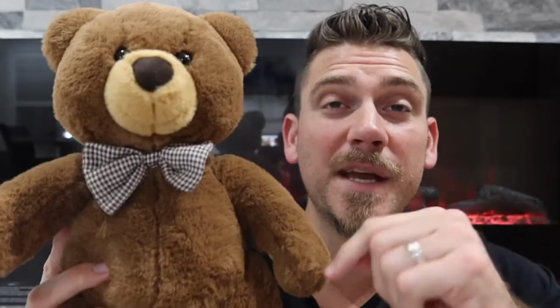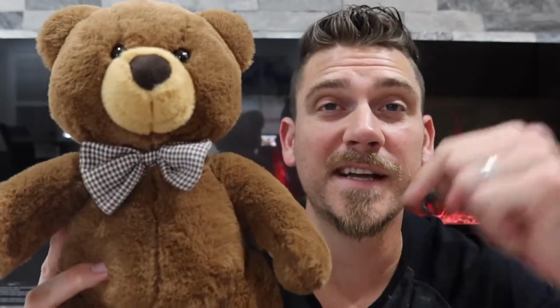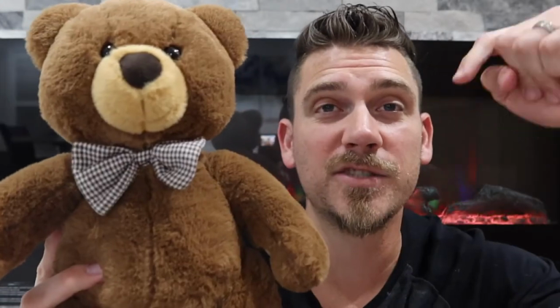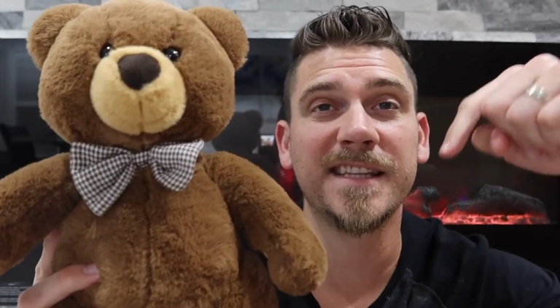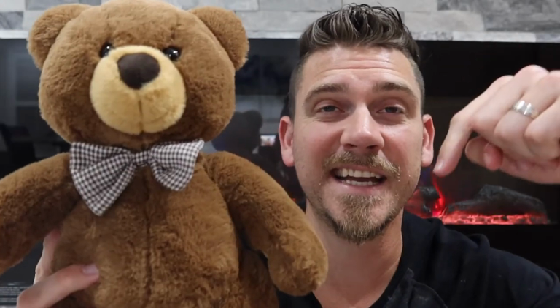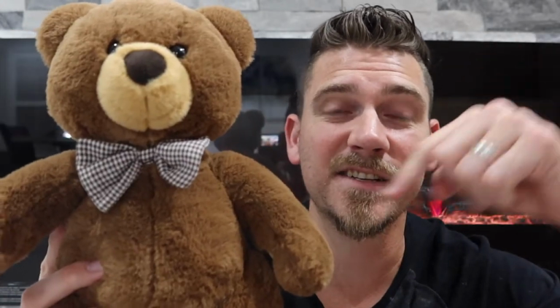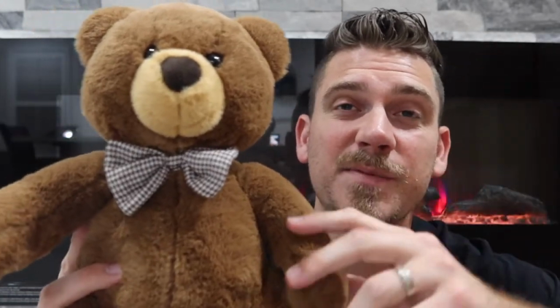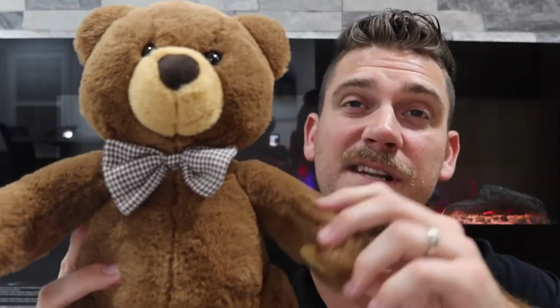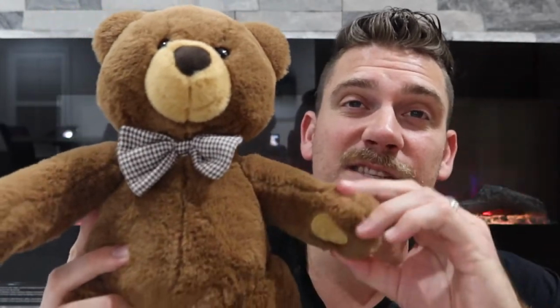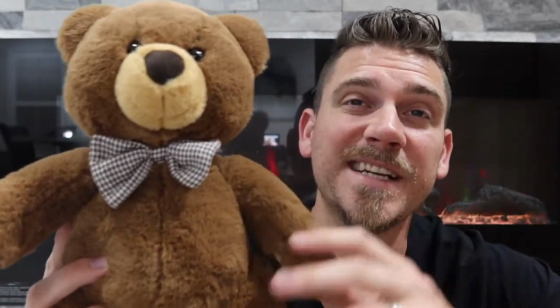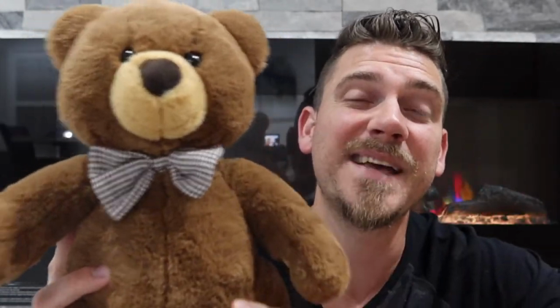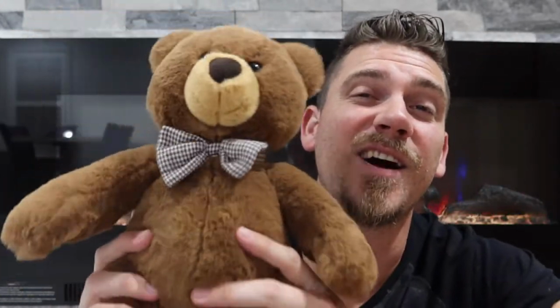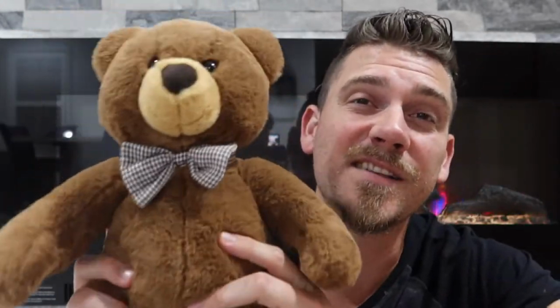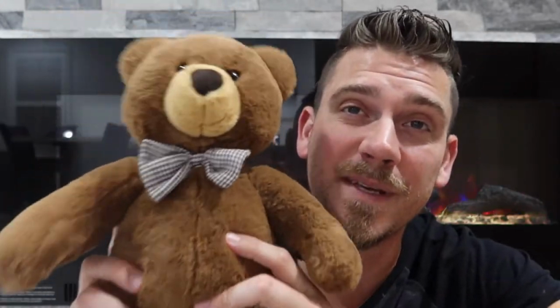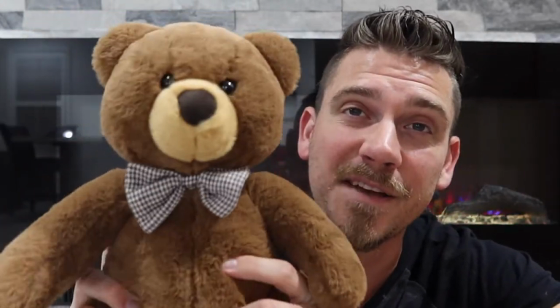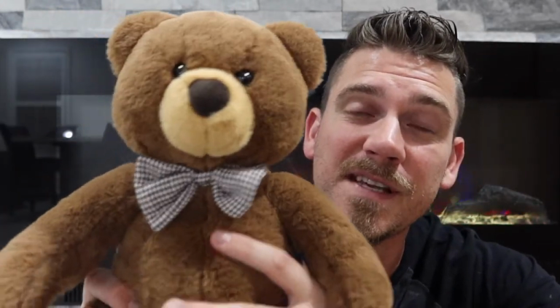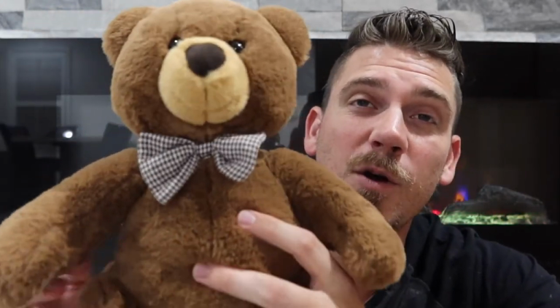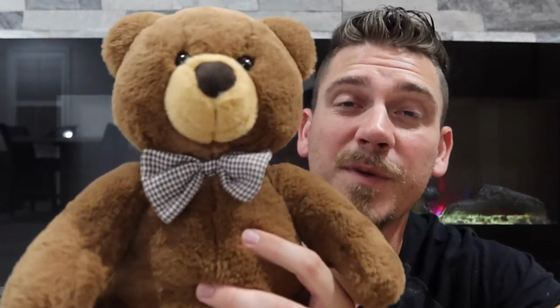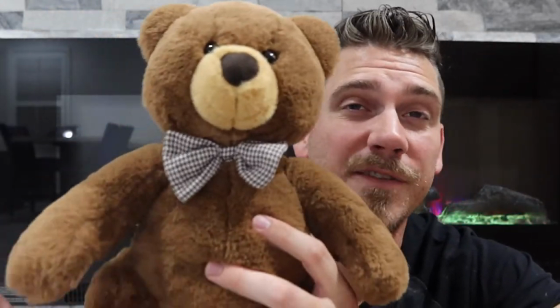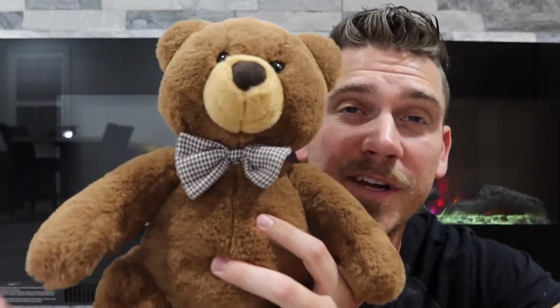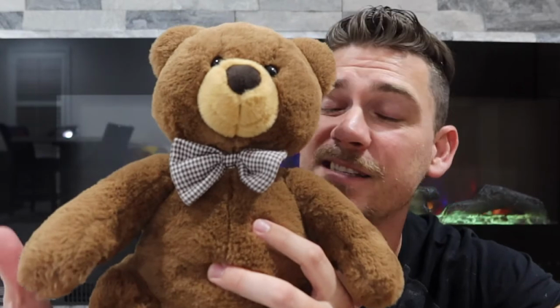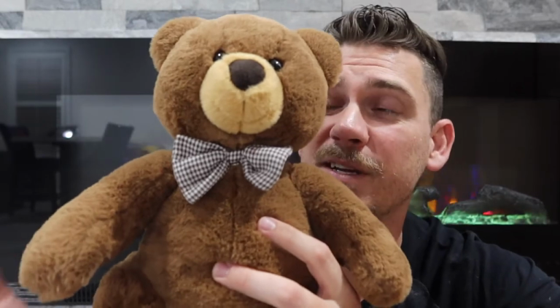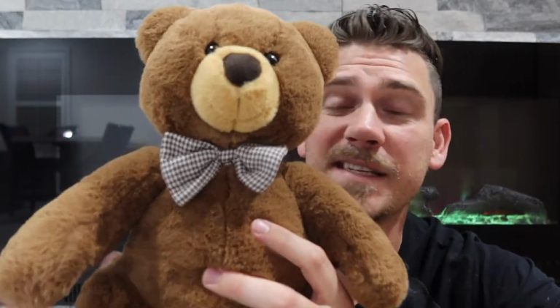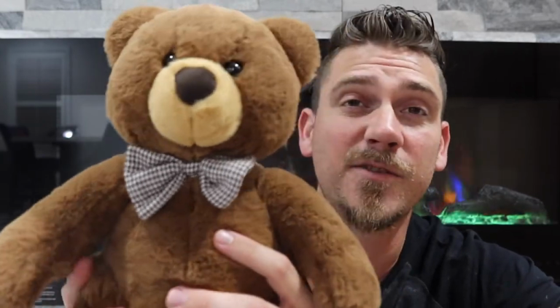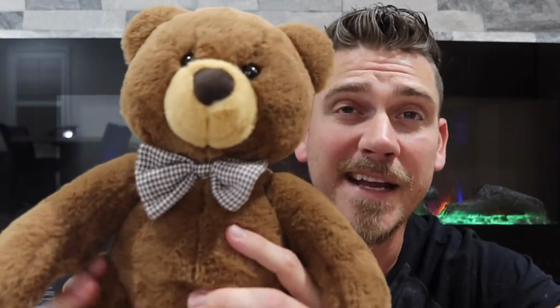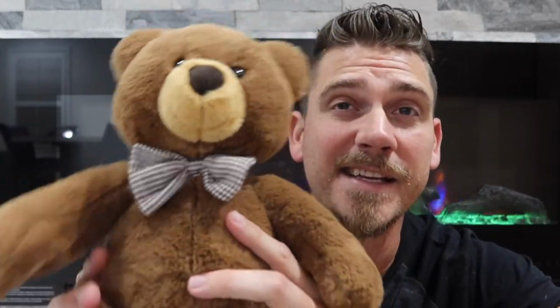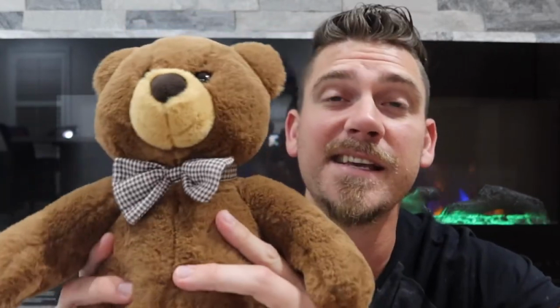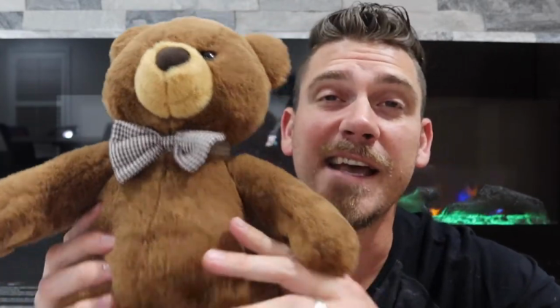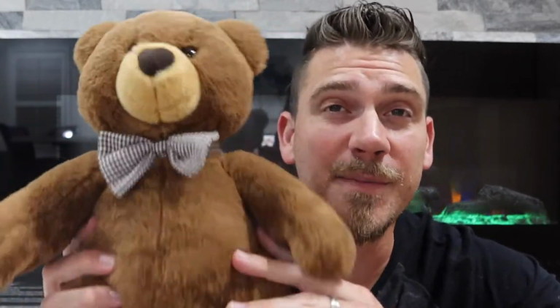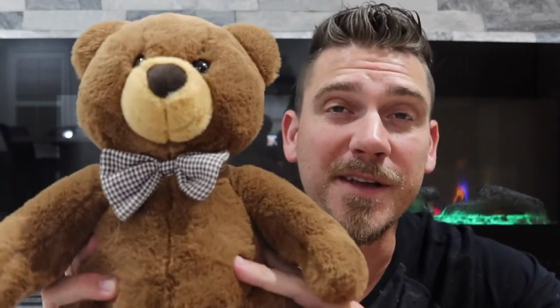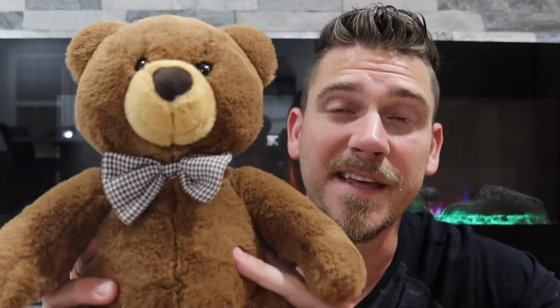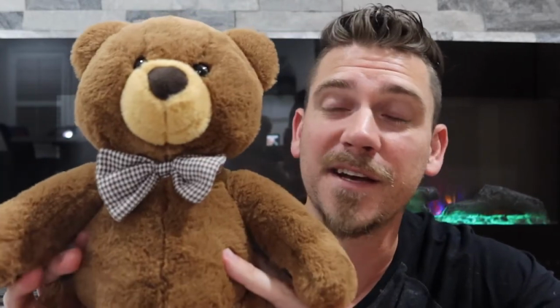Make sure you guys go check the link in the description. Smart Teddy makes awesome gifts — whether you want to get it for your kid, someone else's kid, grandkids, anybody you could think of.